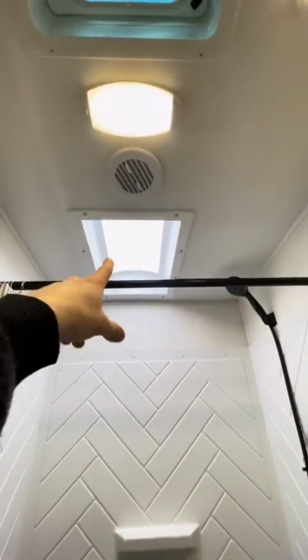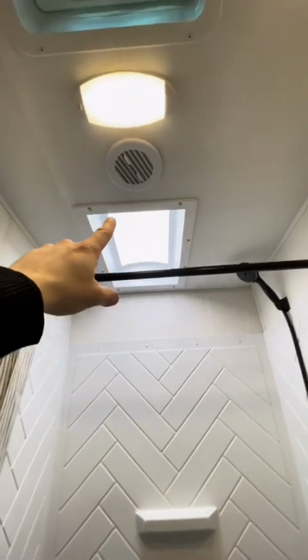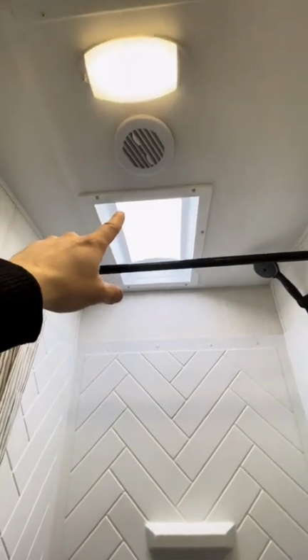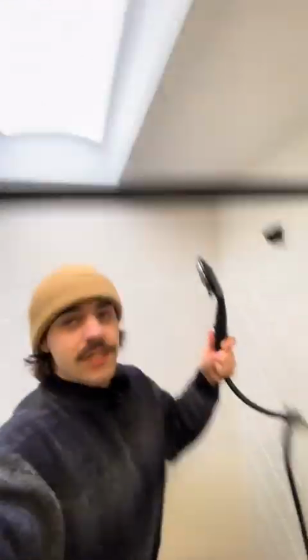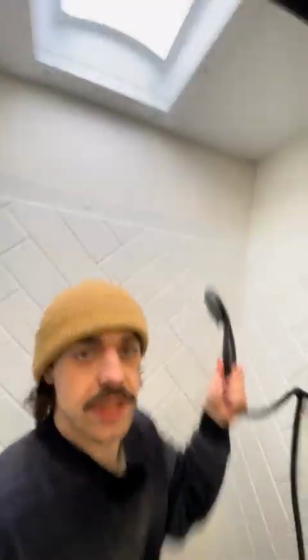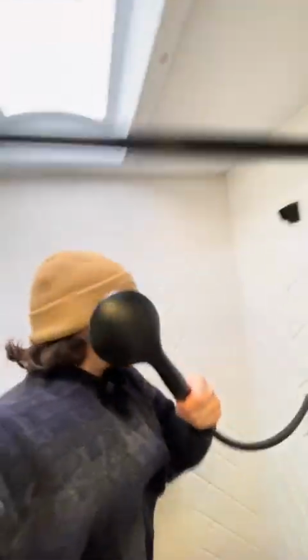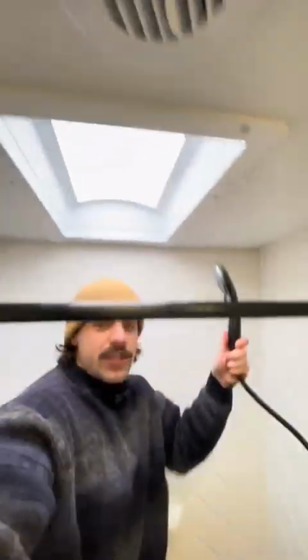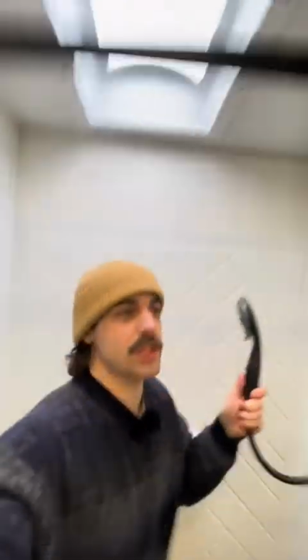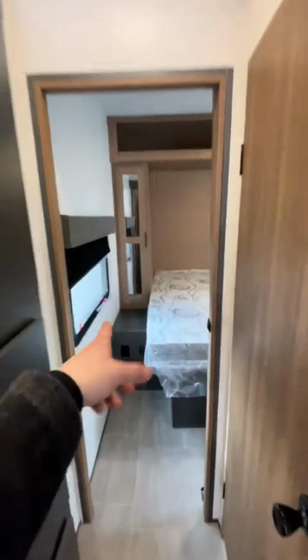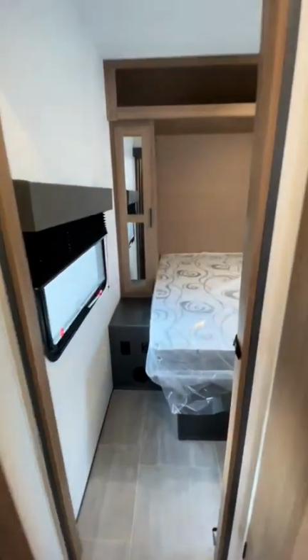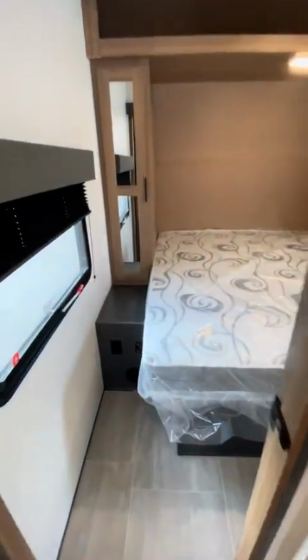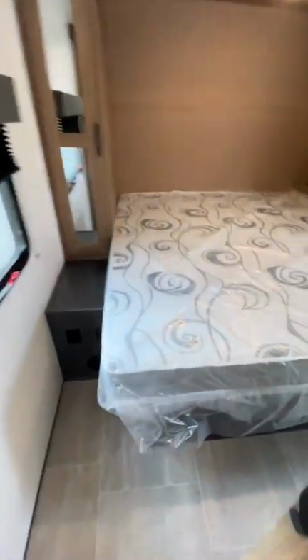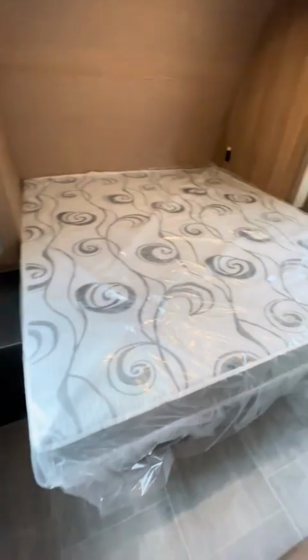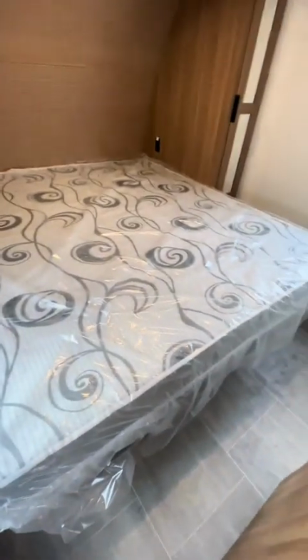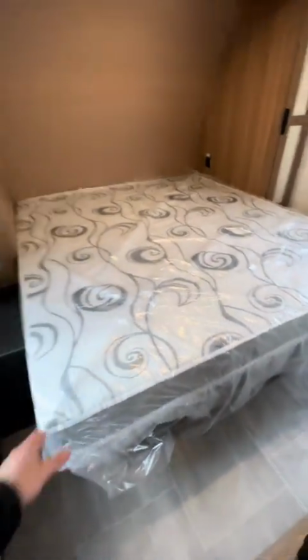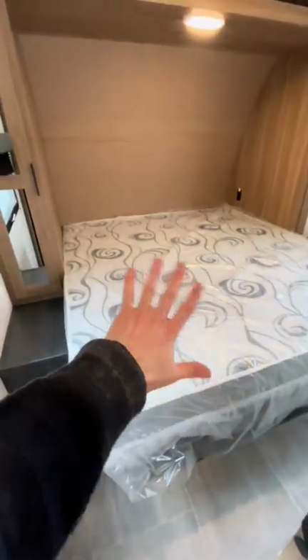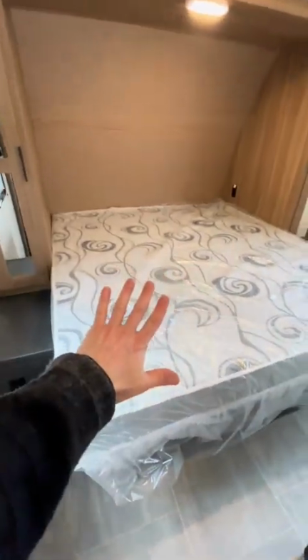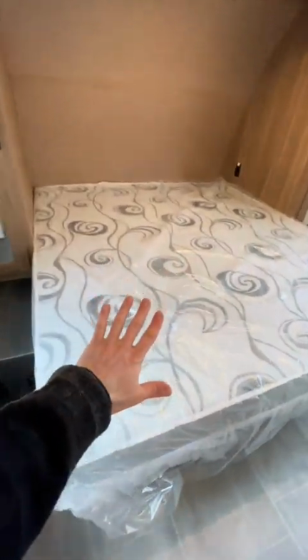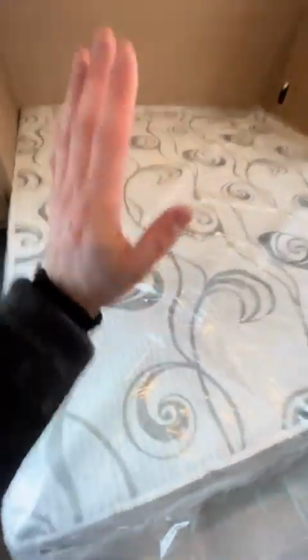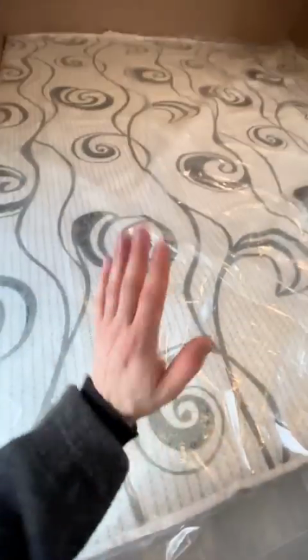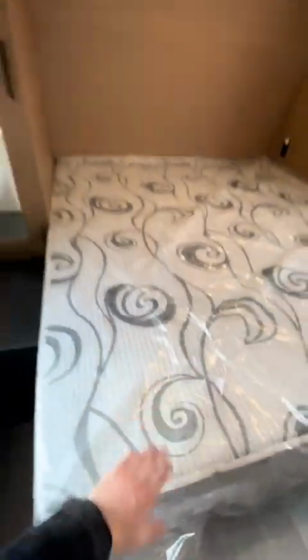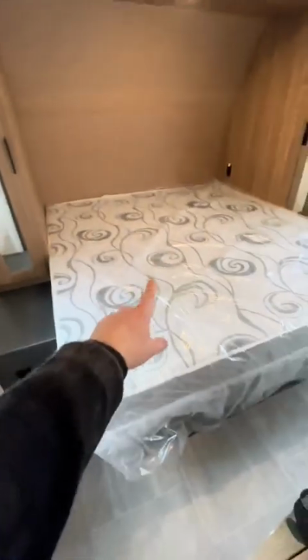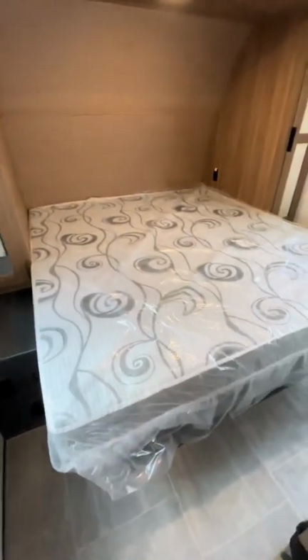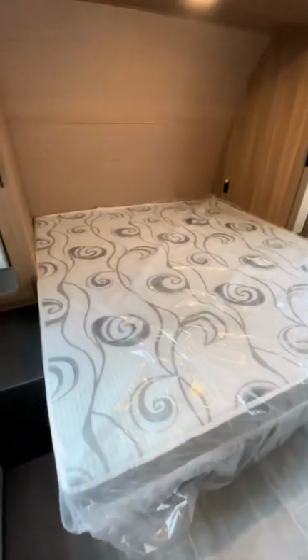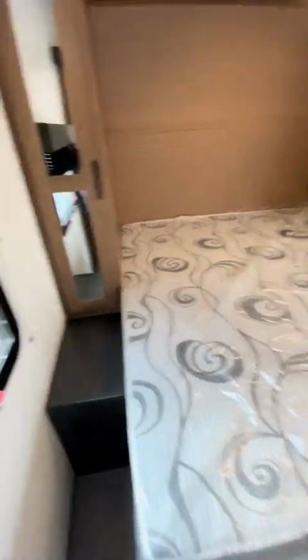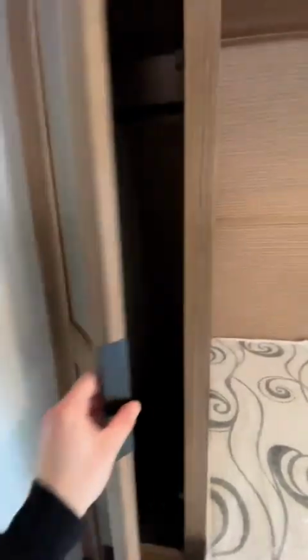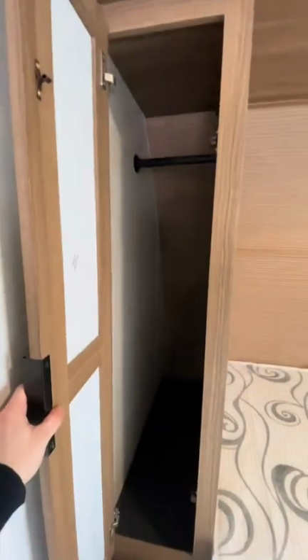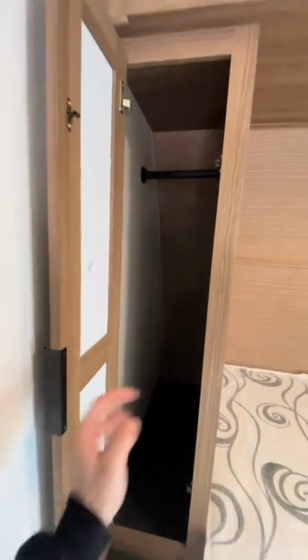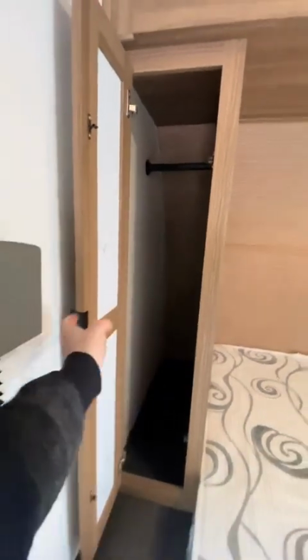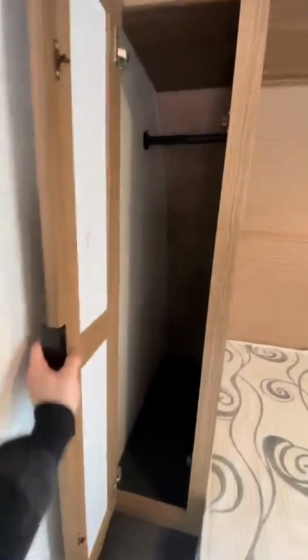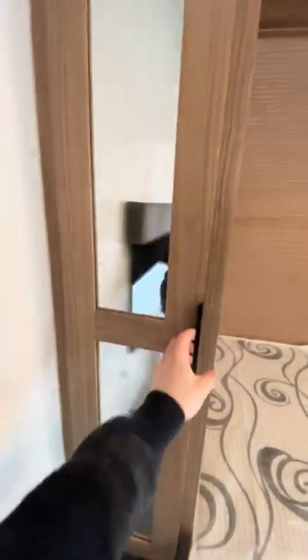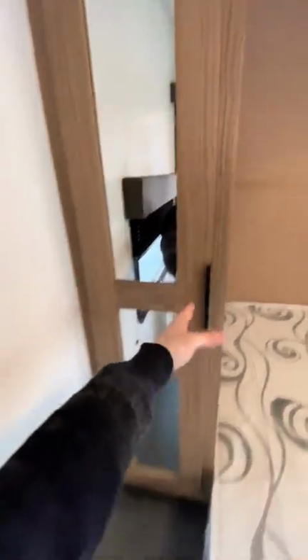Coming into the very front of the camper, we've got the bedroom — a big, beefy king bed, also fantastic for tall folks. There's wardrobe space on either side where you can hang your clothes.